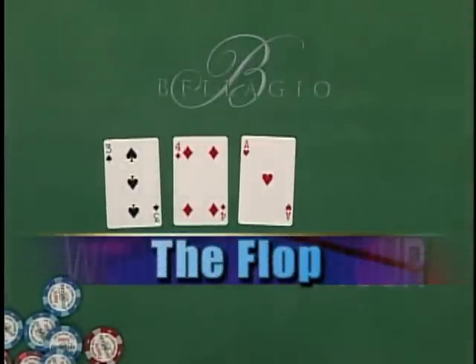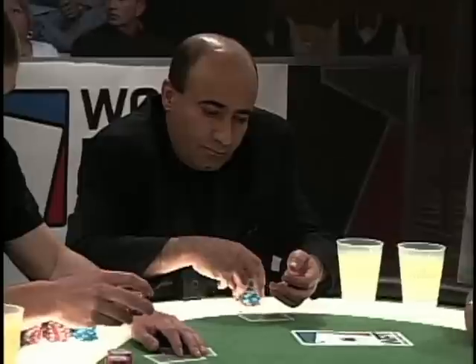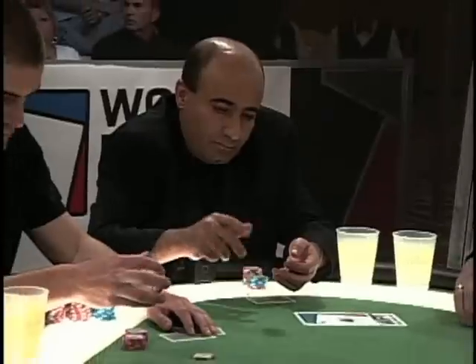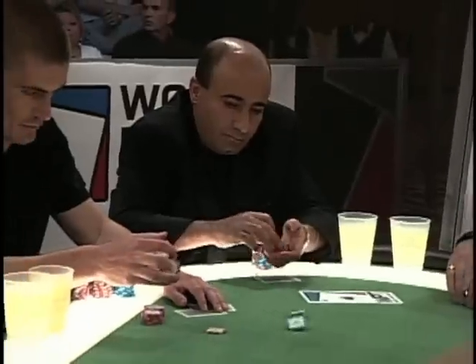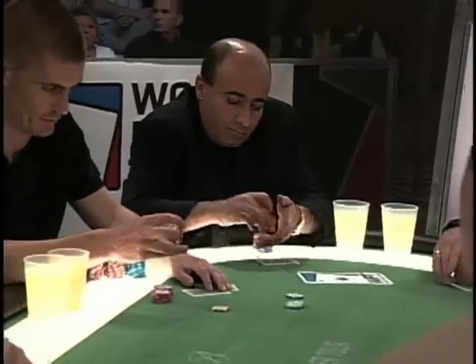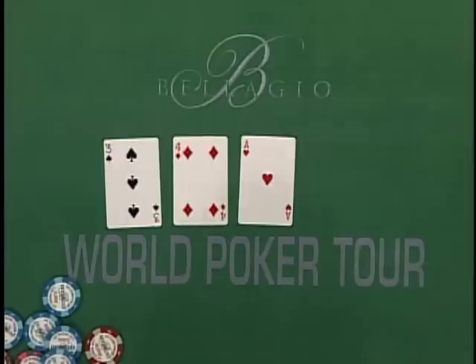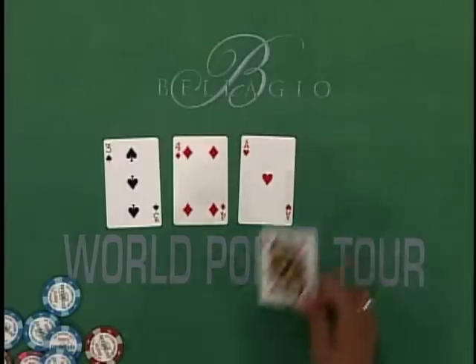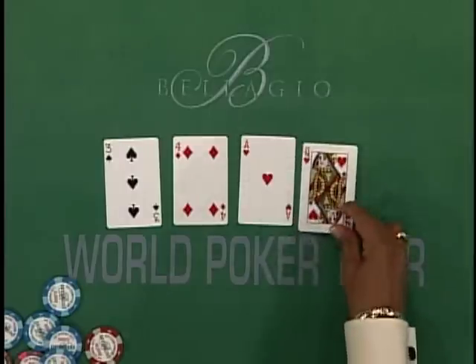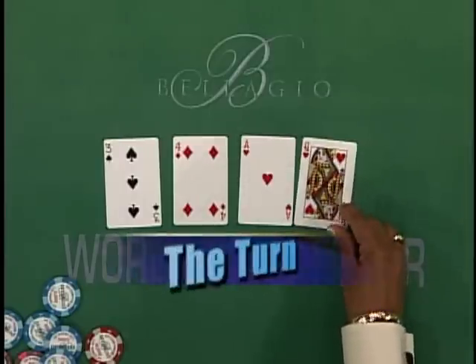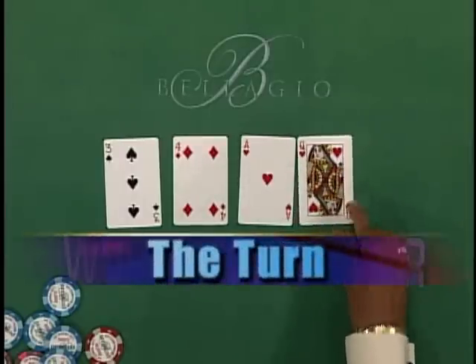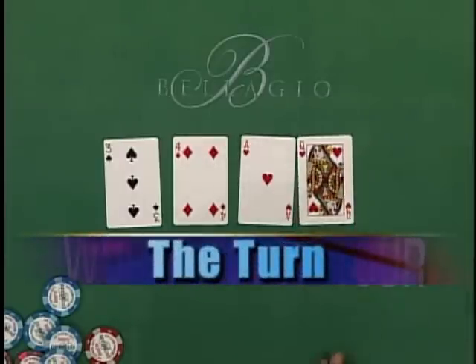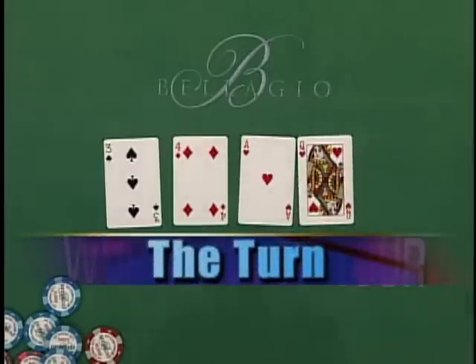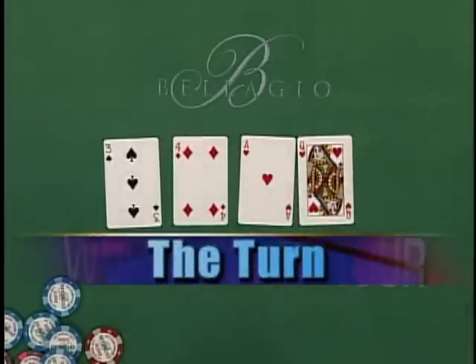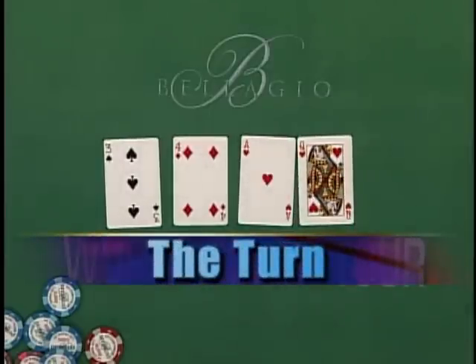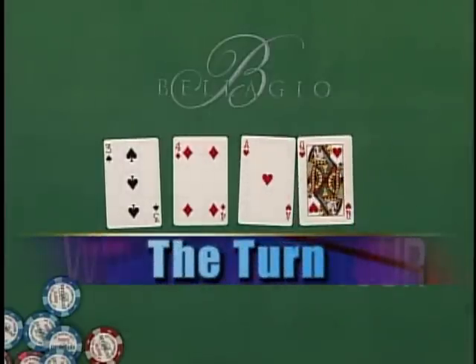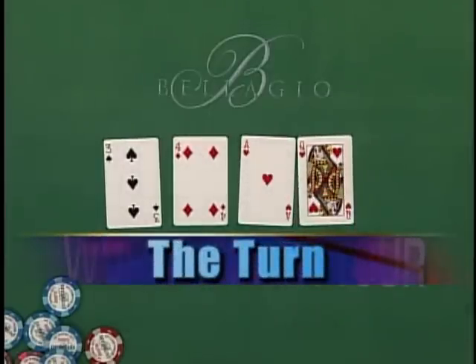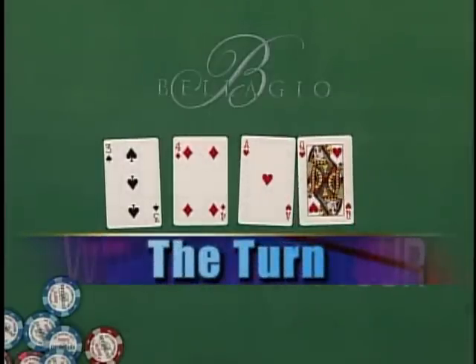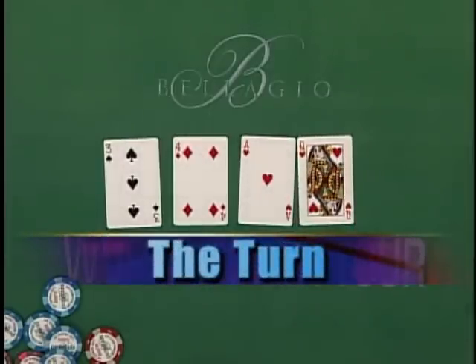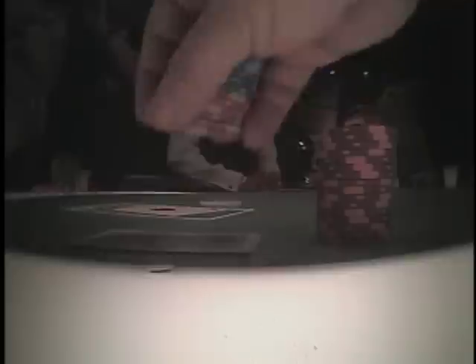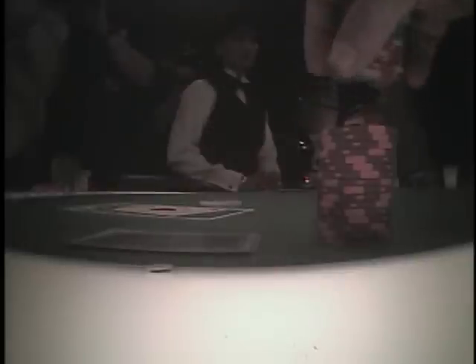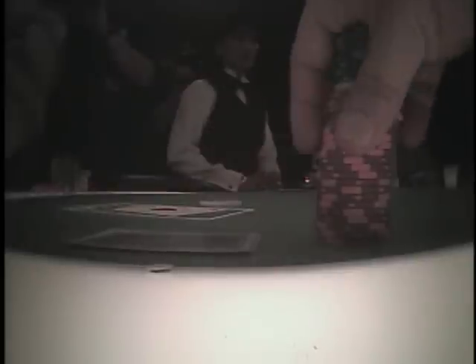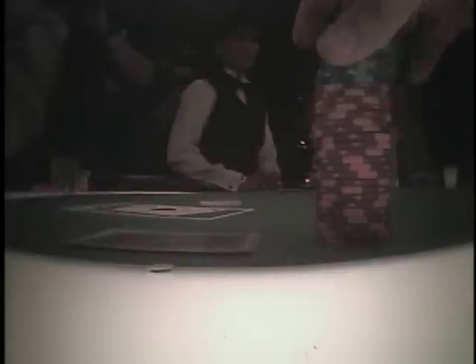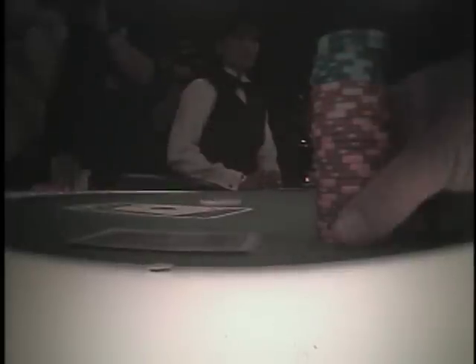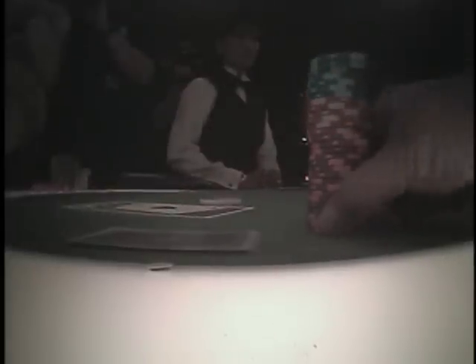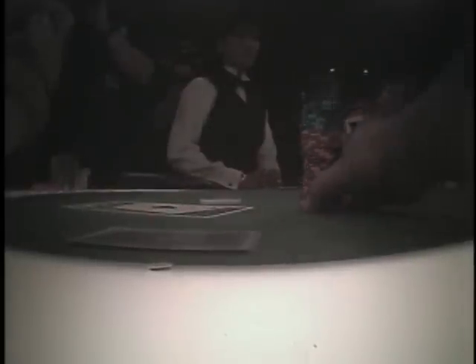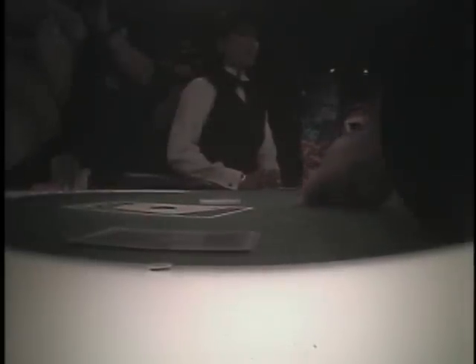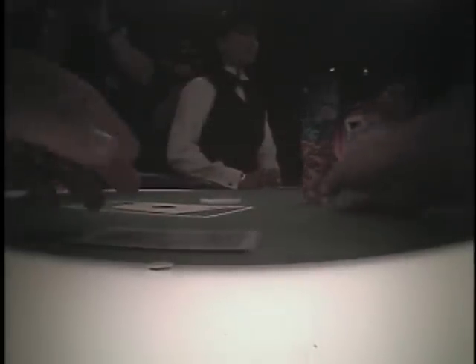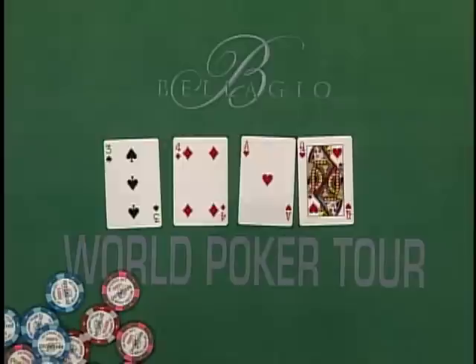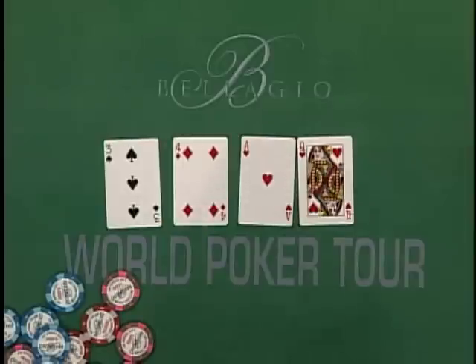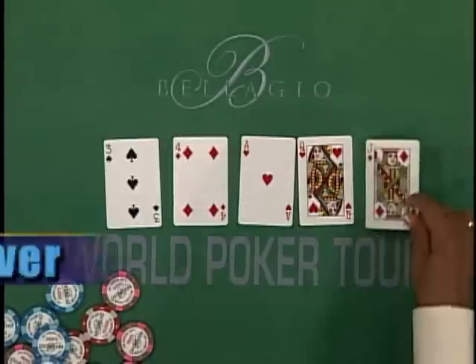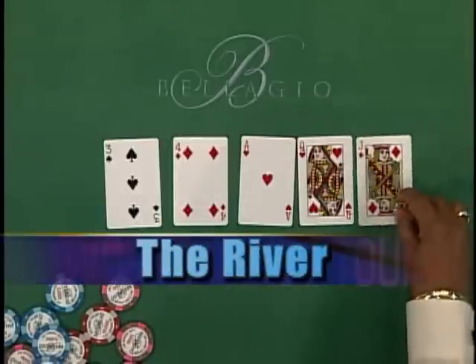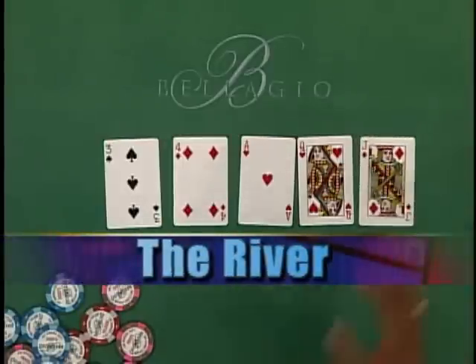They bet again. Then the dealer puts the fourth community card on the table. This is called the turn card. Once again, a big round of betting. Then the last card — we call this the river.